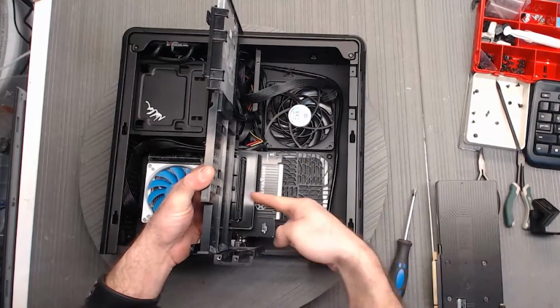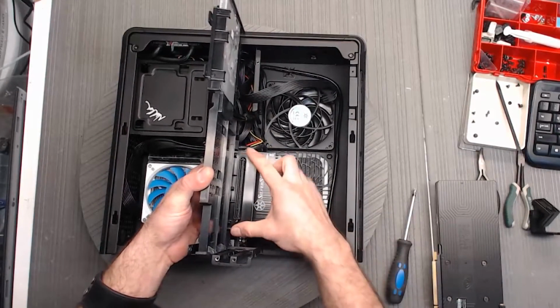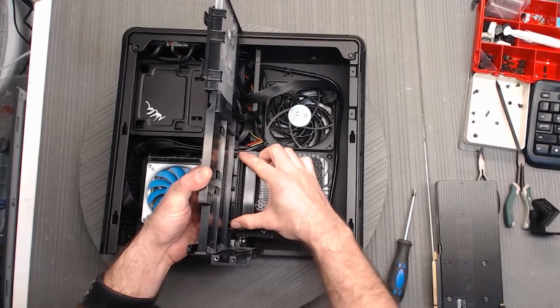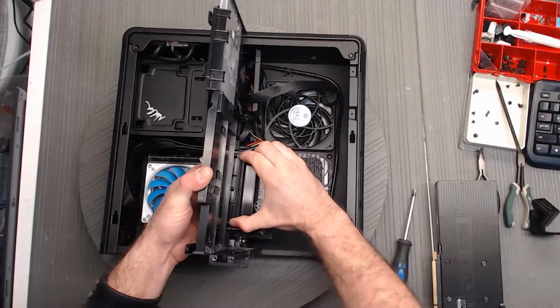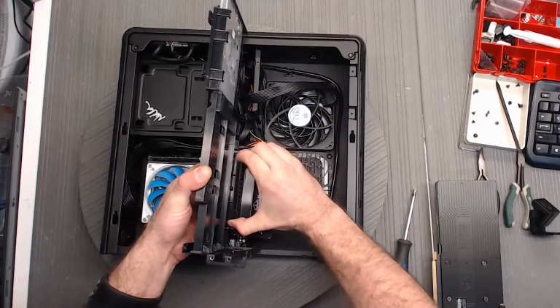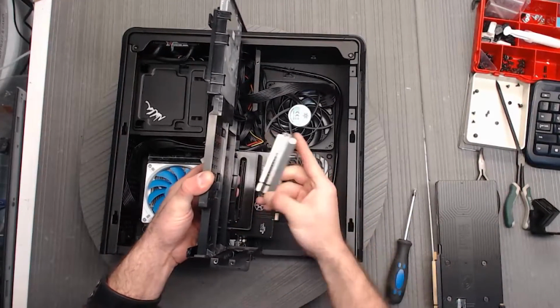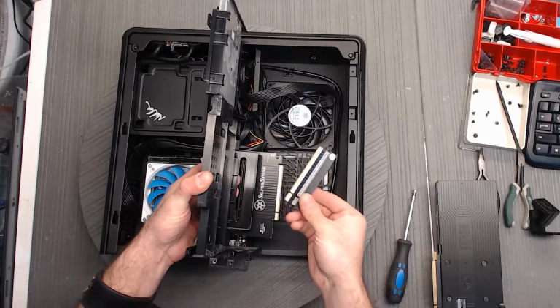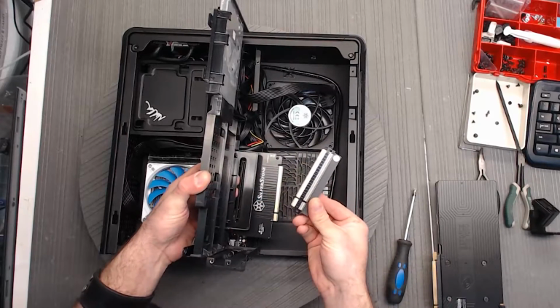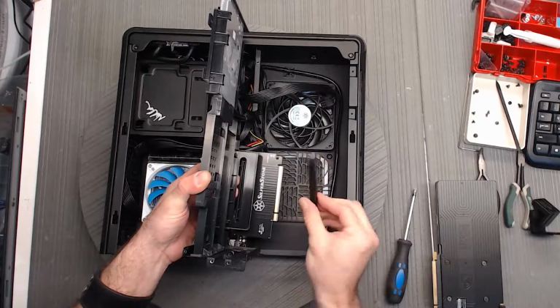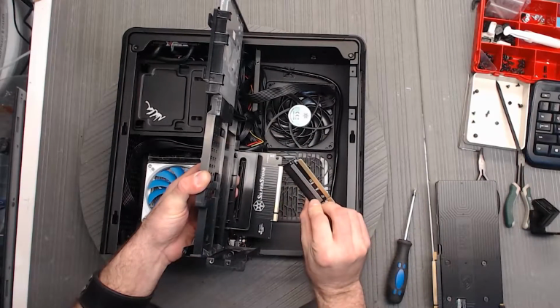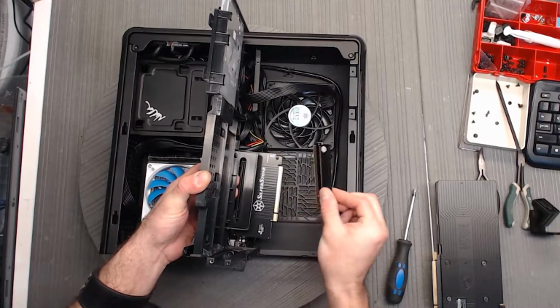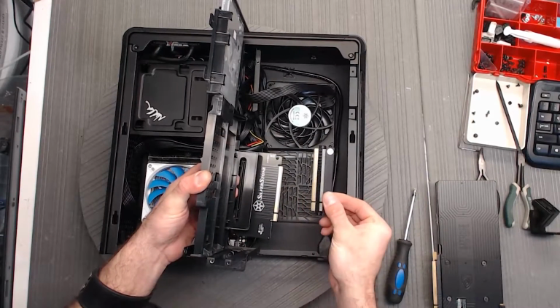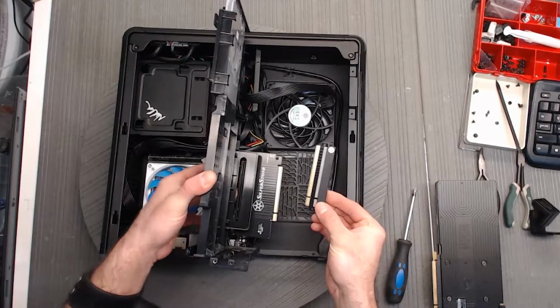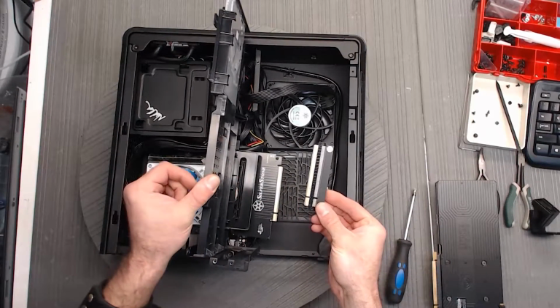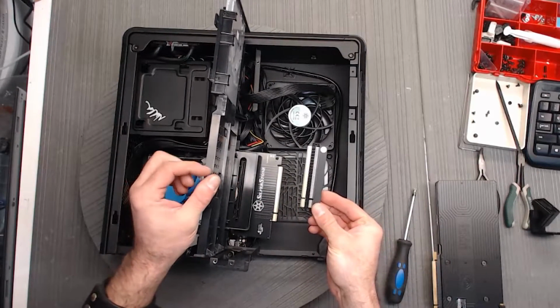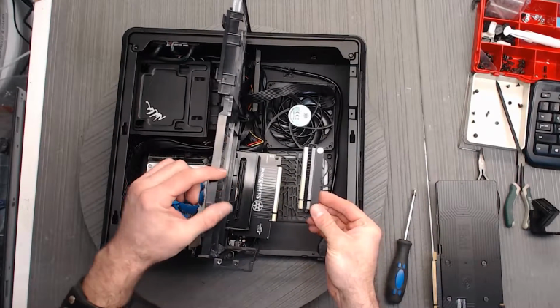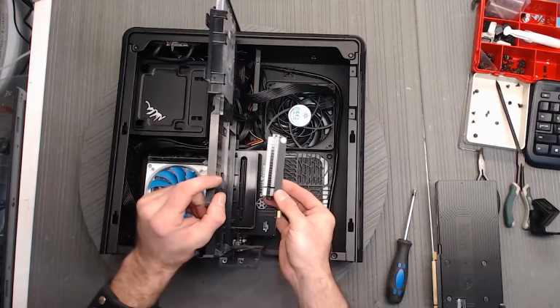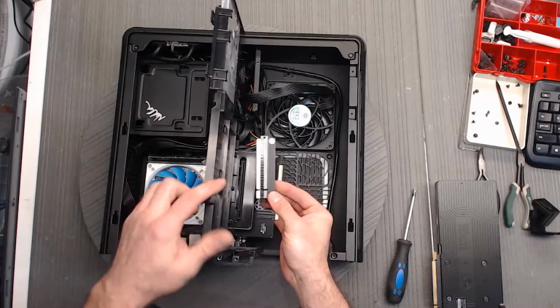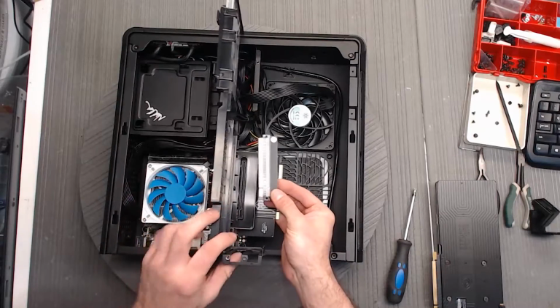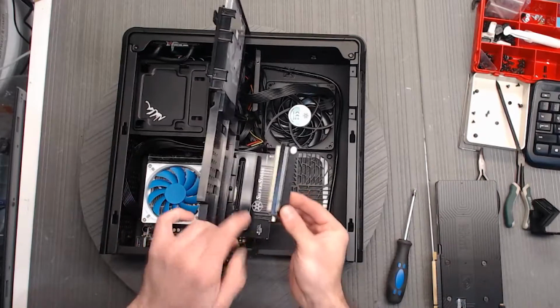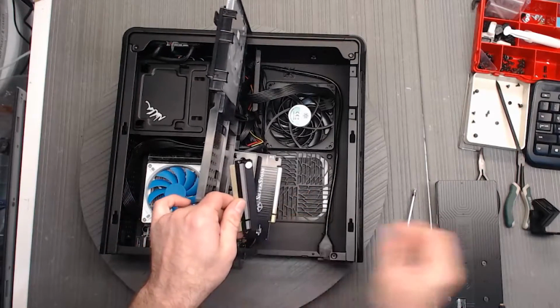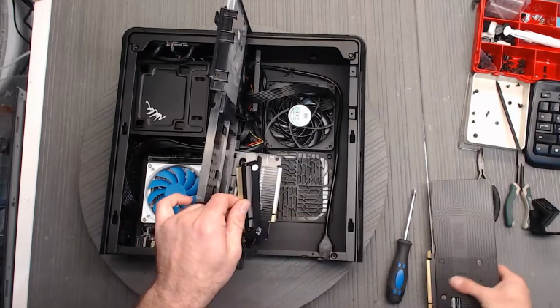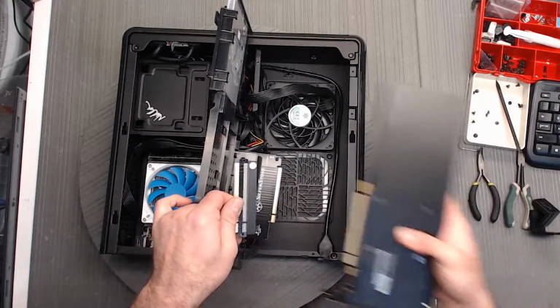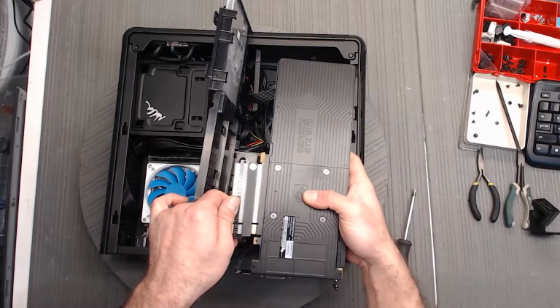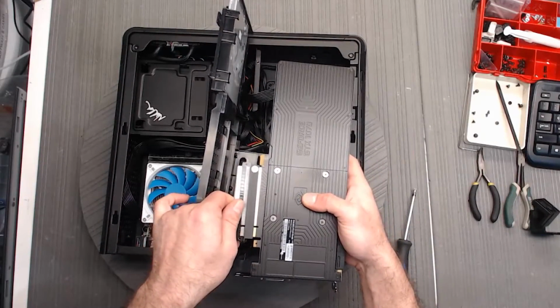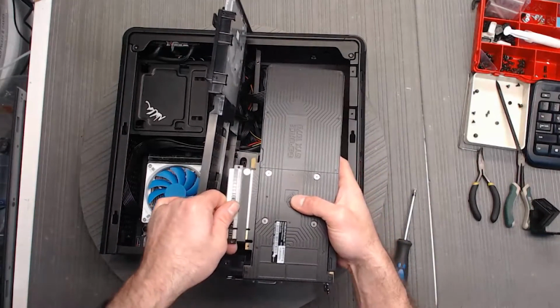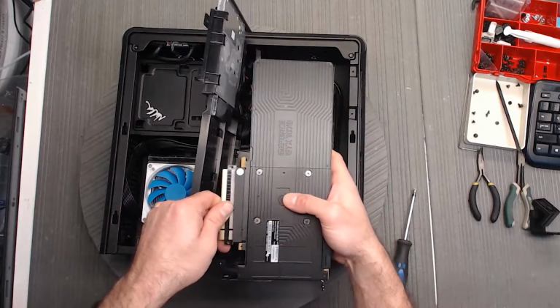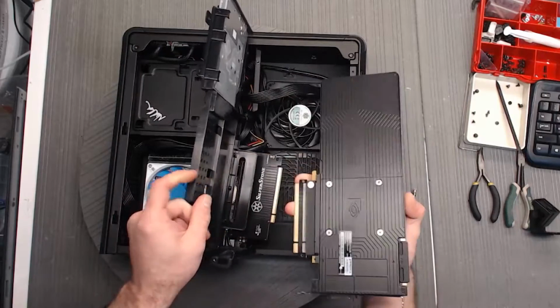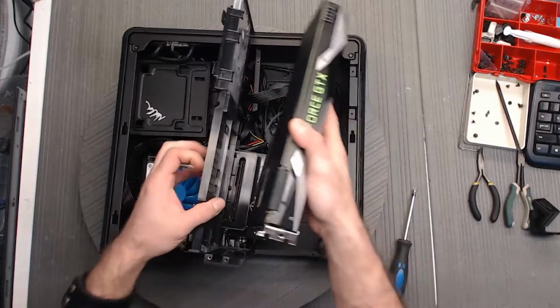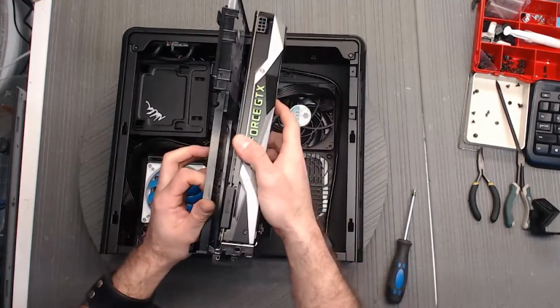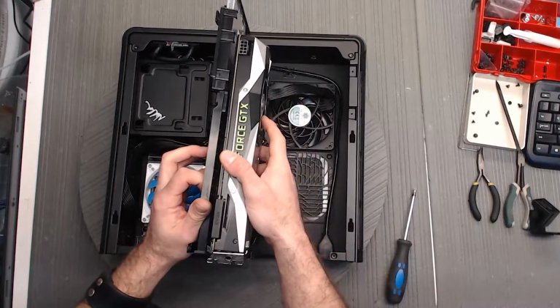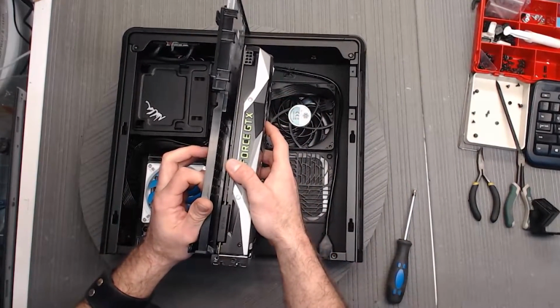One thing I want to point out: there is an adapter that goes into that PCI Express slot. Usually it's easier, if you're going to be replacing the card, to pull that out and plug it into the new card. Also keep in mind that sometimes it comes out with the card — so if you don't see it, check the card that just came out.